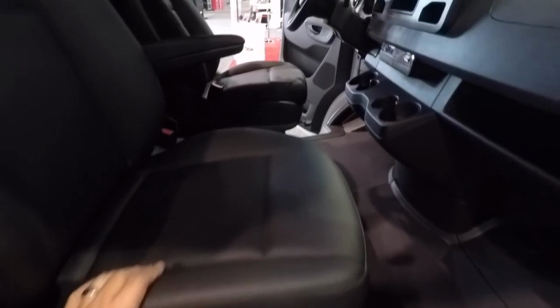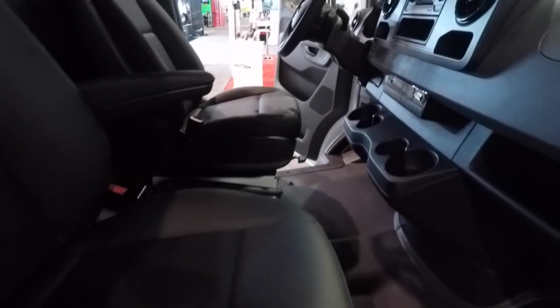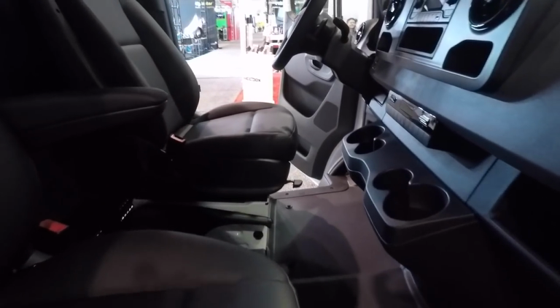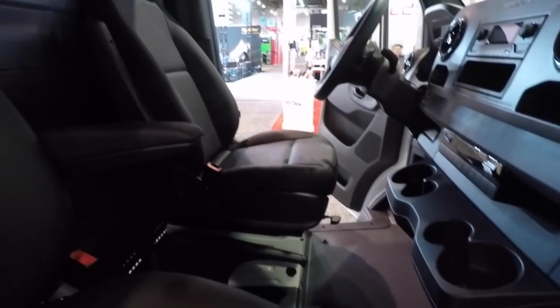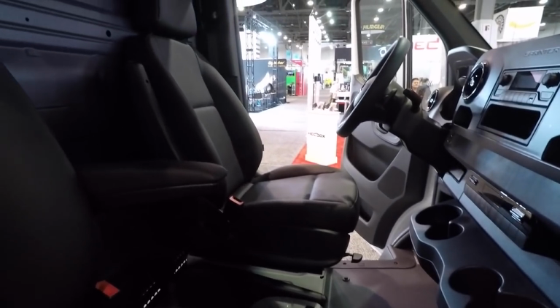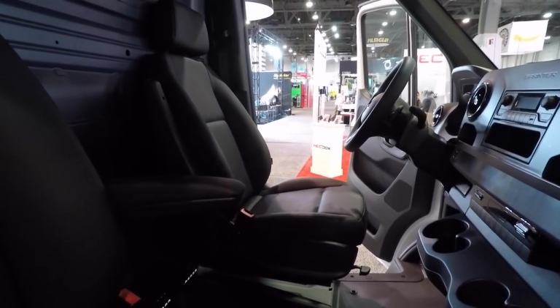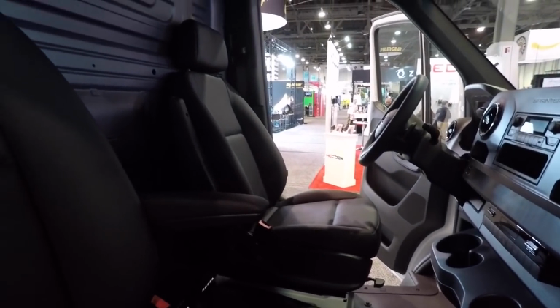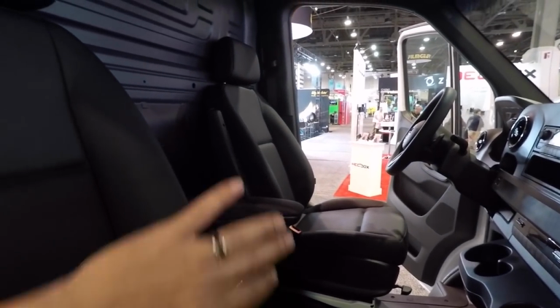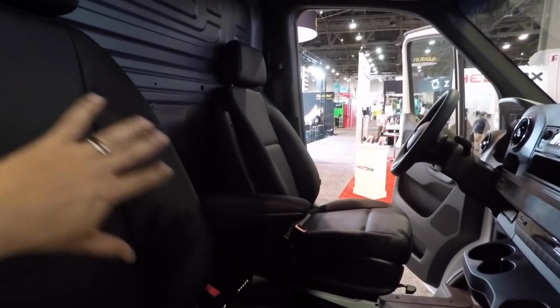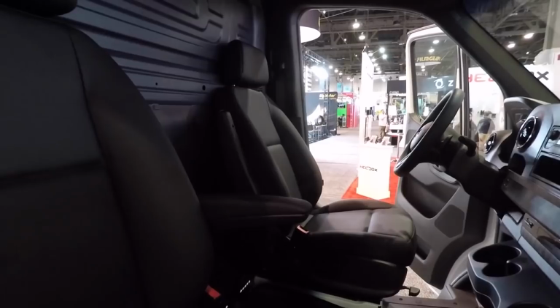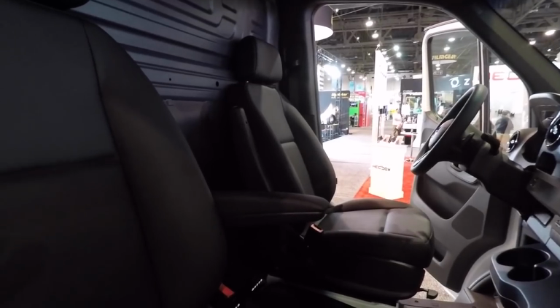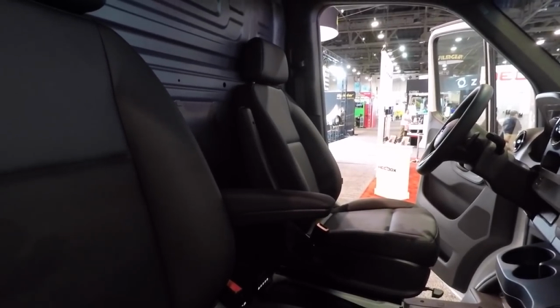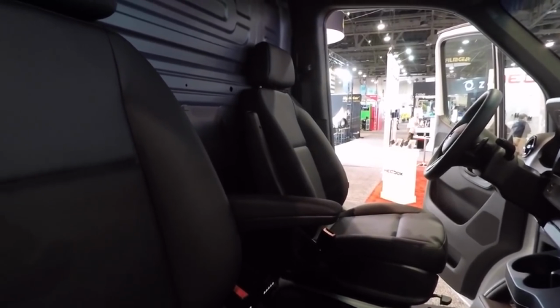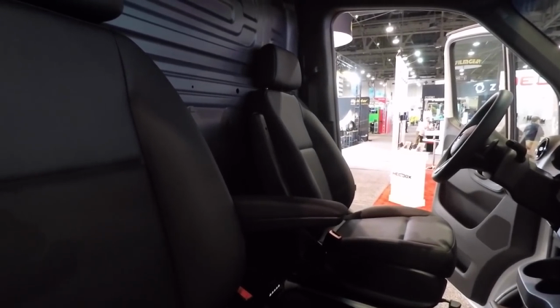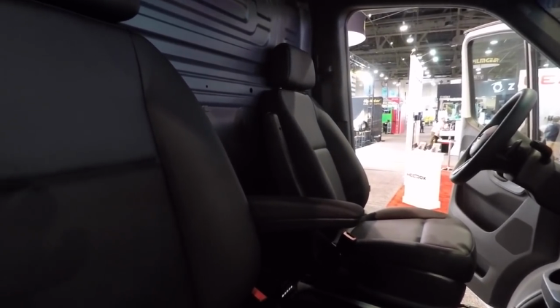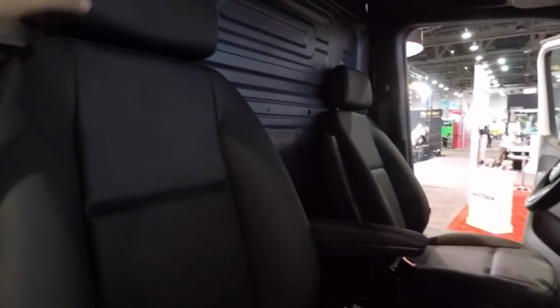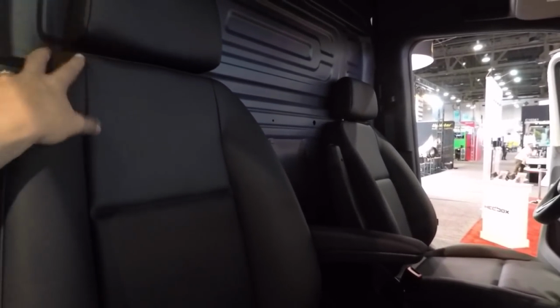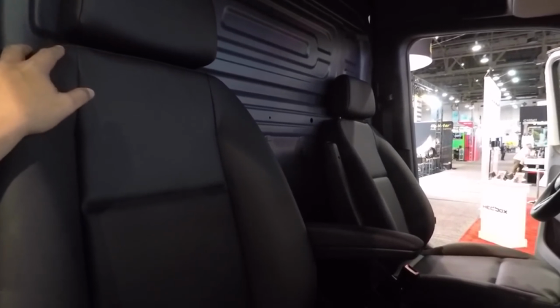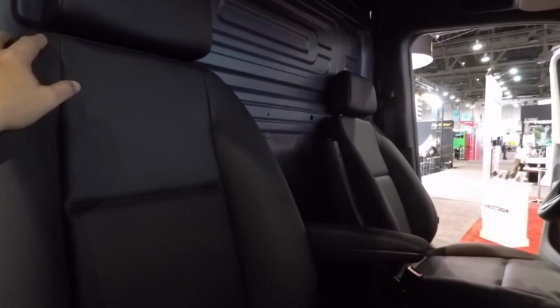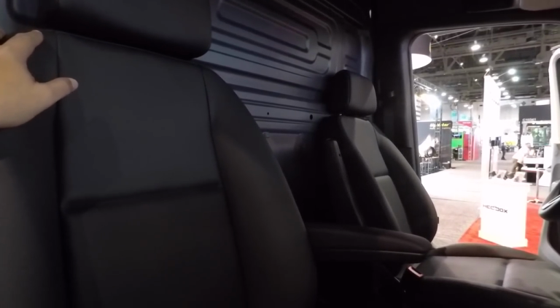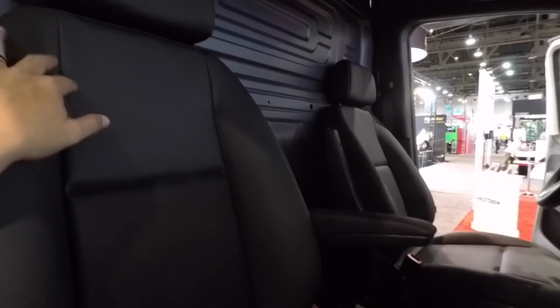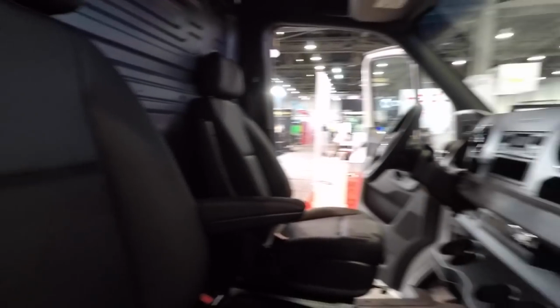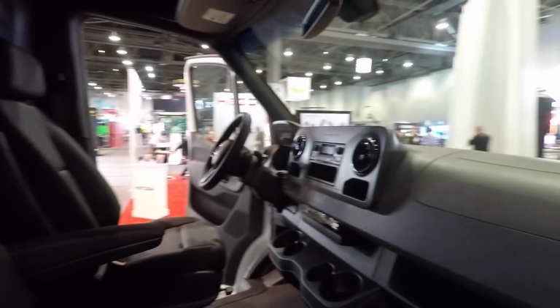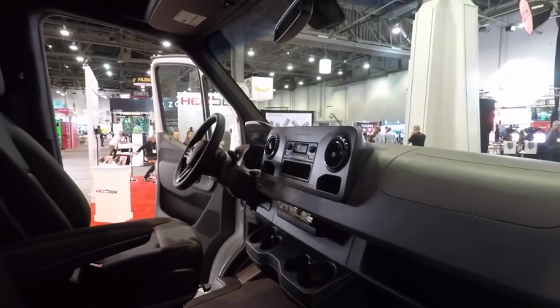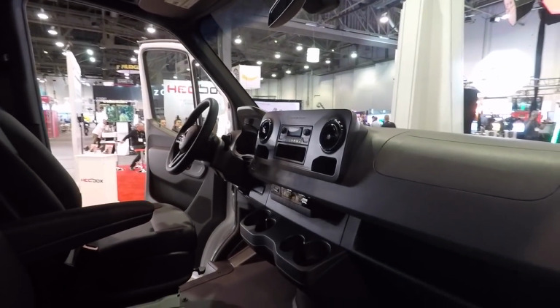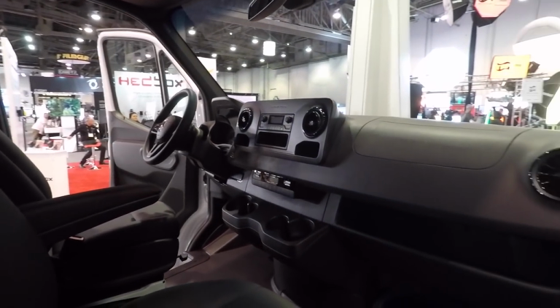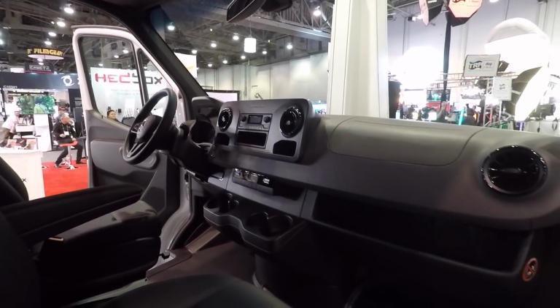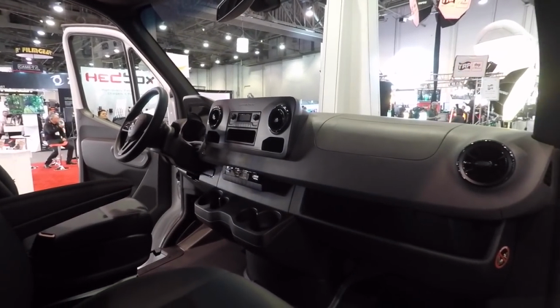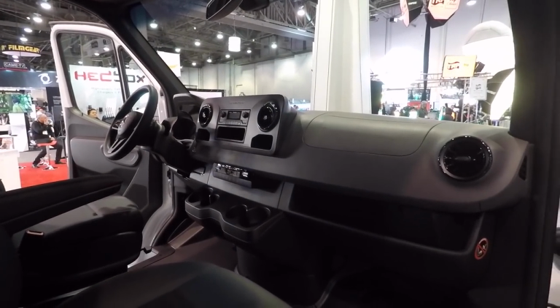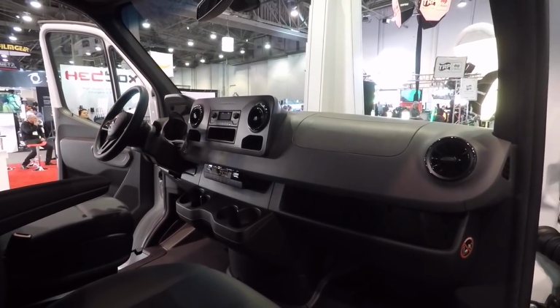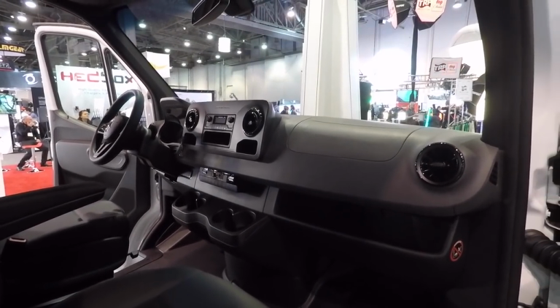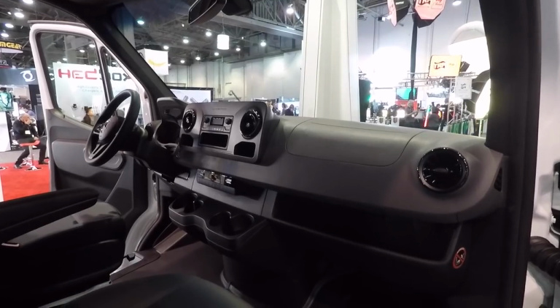These are work vehicles so they're not going to be super fancy, but they seem decent enough. The driver has a nice seat, though there's not a whole lot of reclining space because of that panel. Interior looks decent enough to get the job done - again, it's a work van.